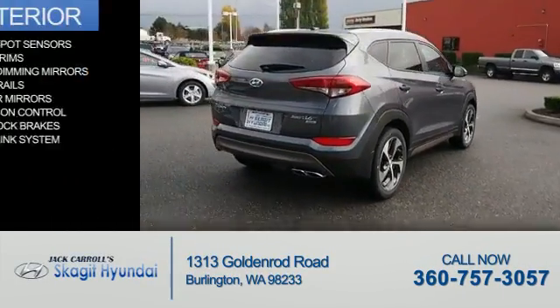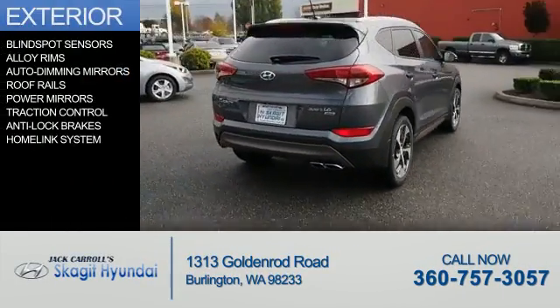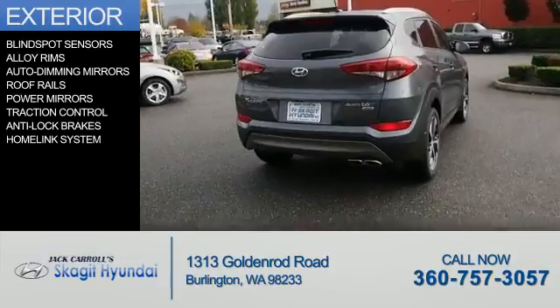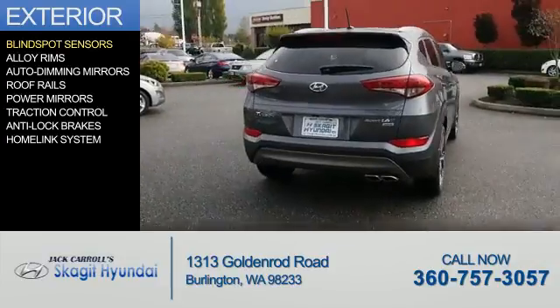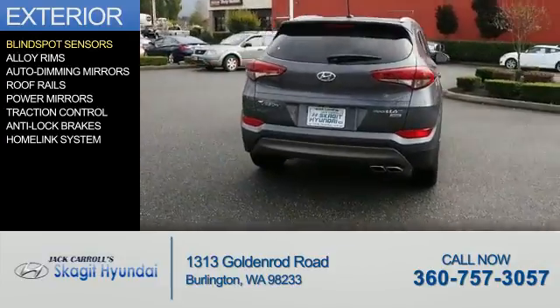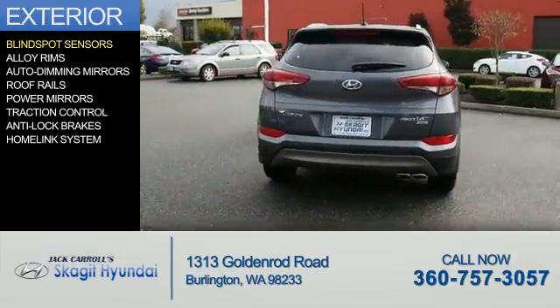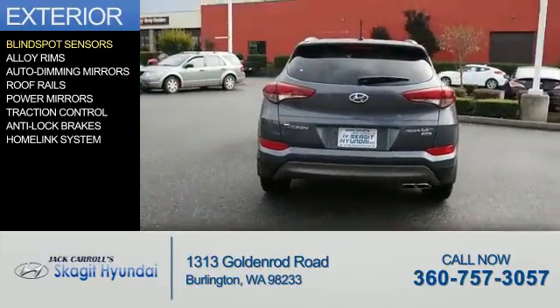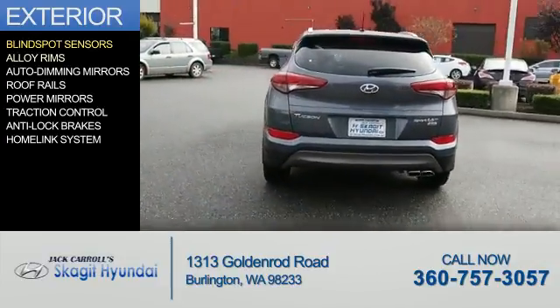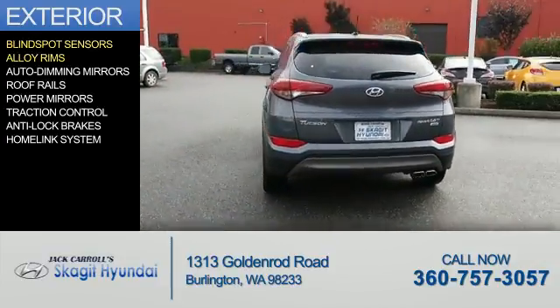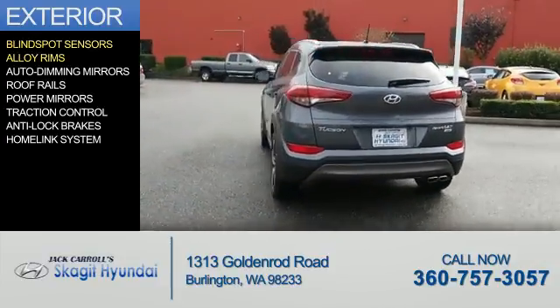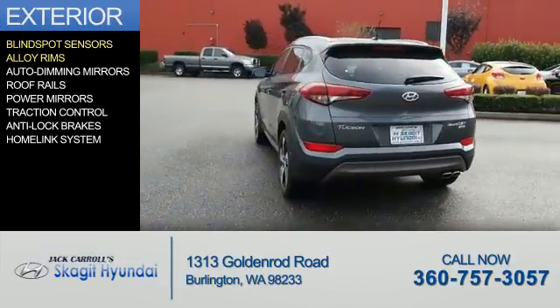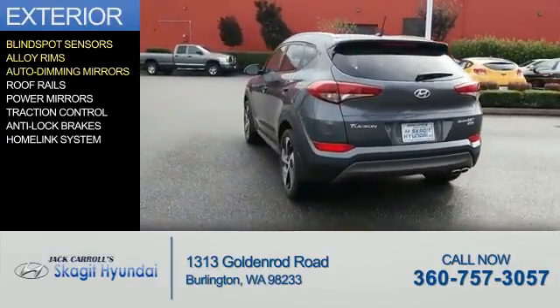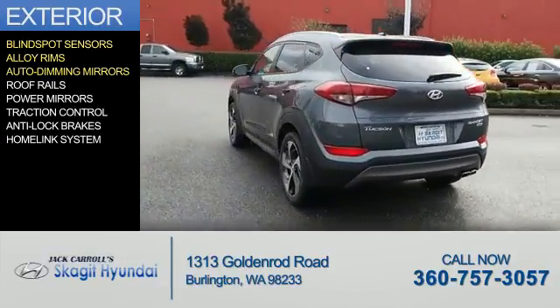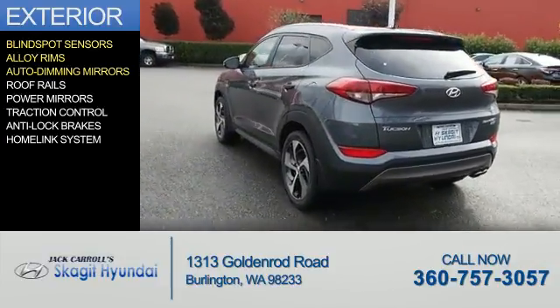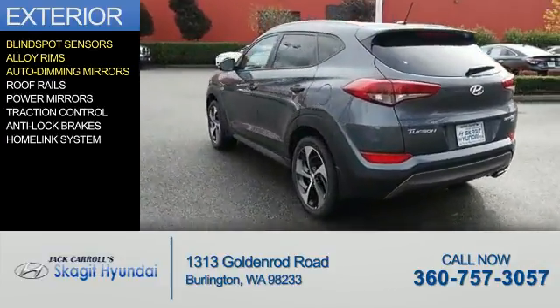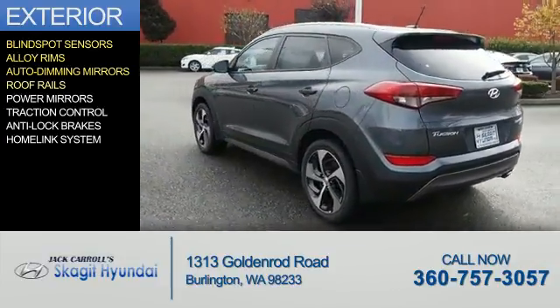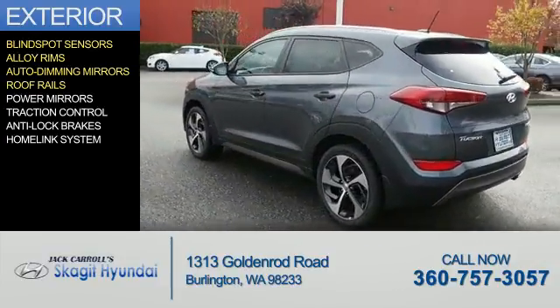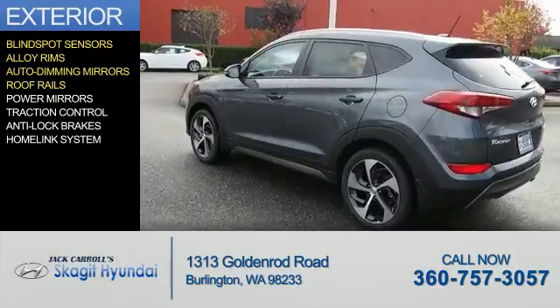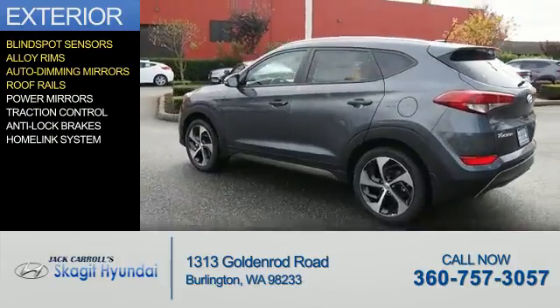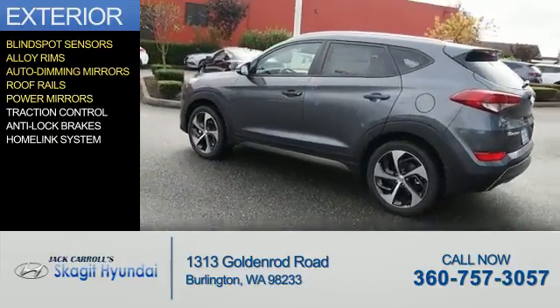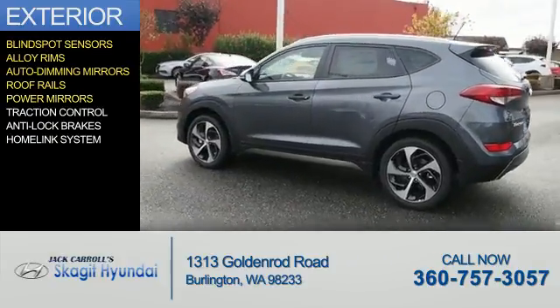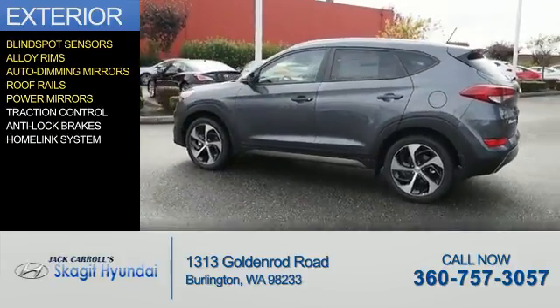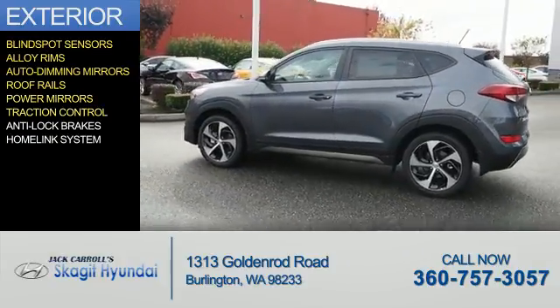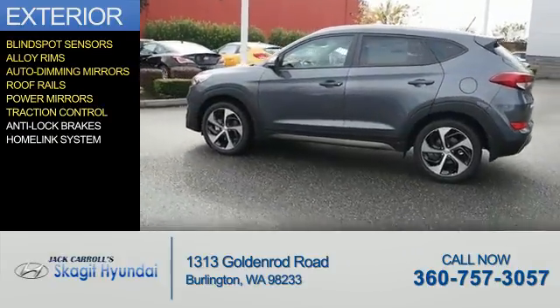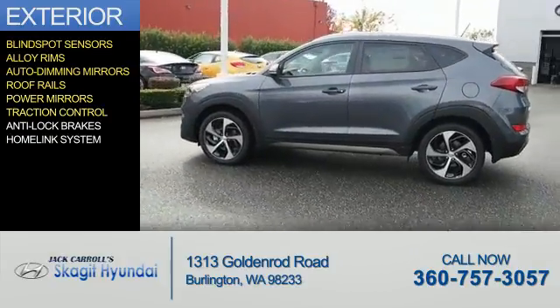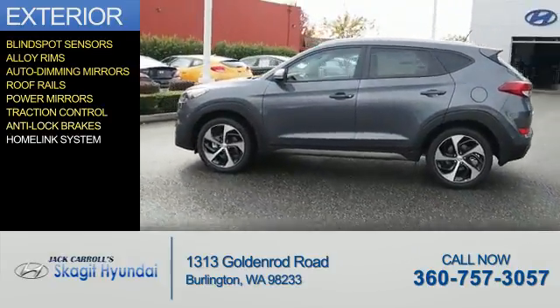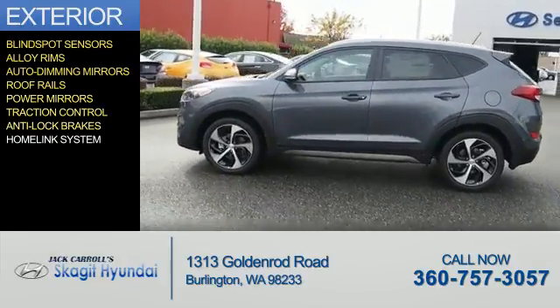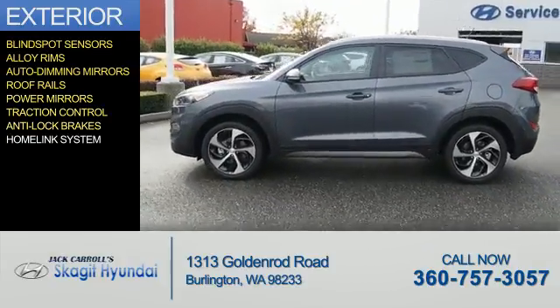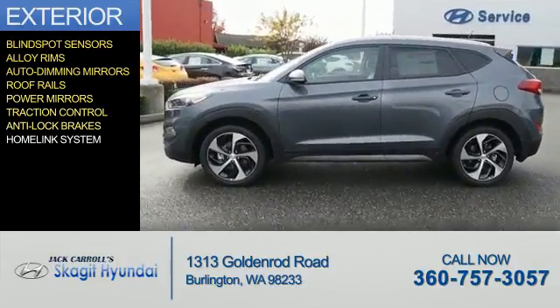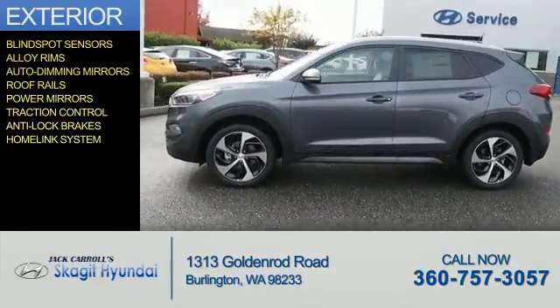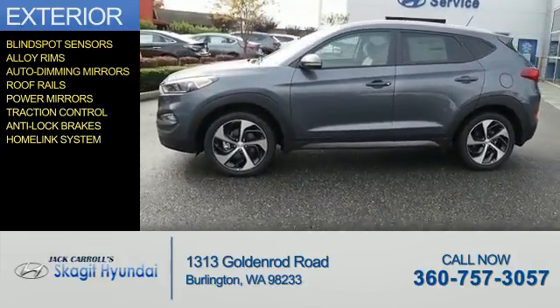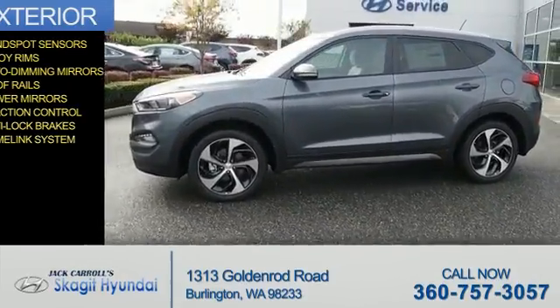The features include blind spot sensors, alloy rims, auto-dimming mirrors, roof rails, power mirrors, traction control, anti-lock brakes, and a home link system.